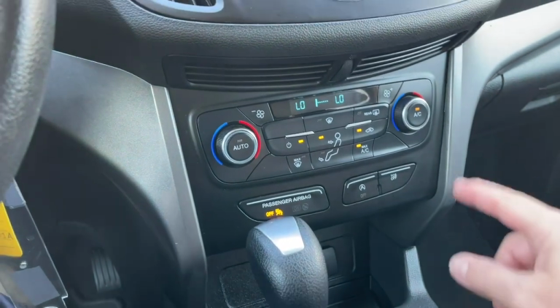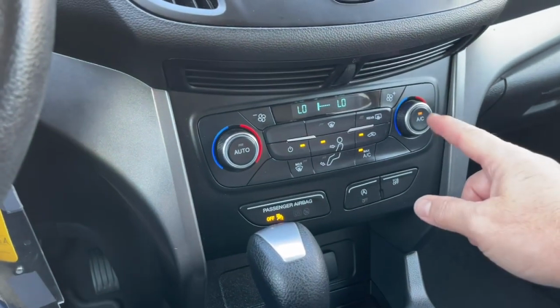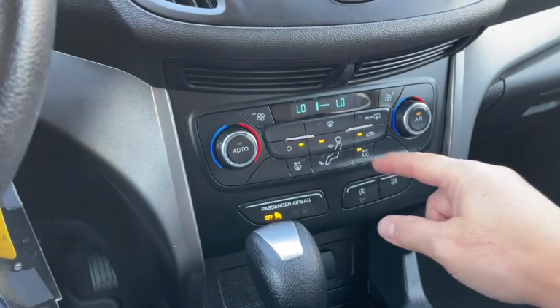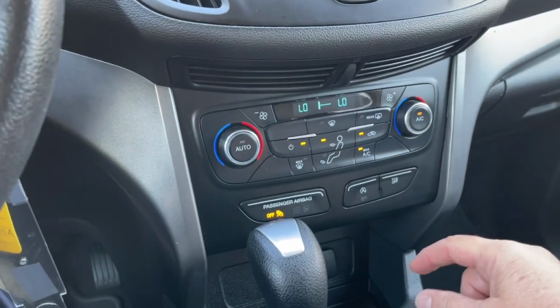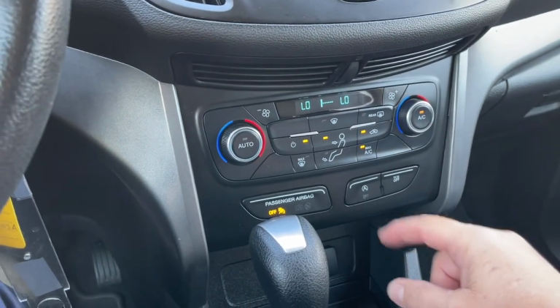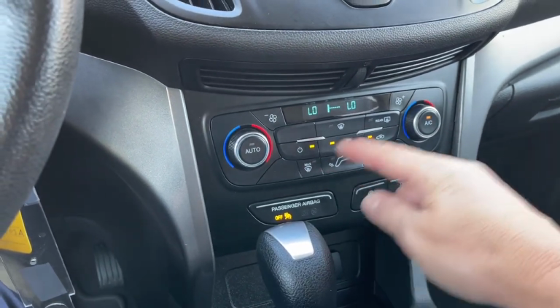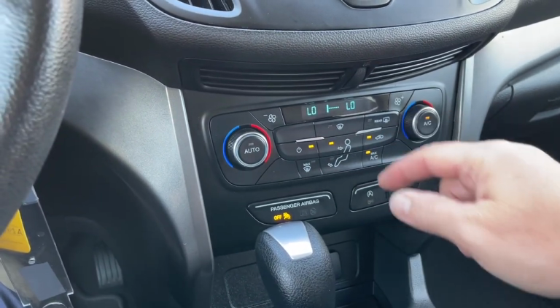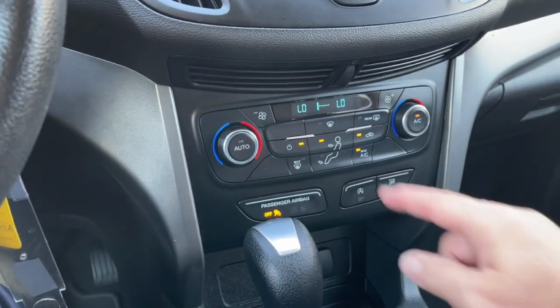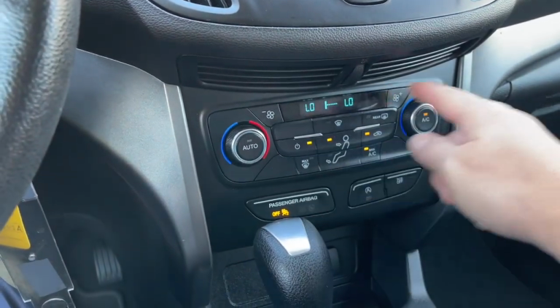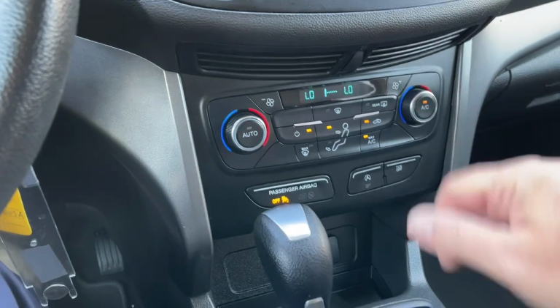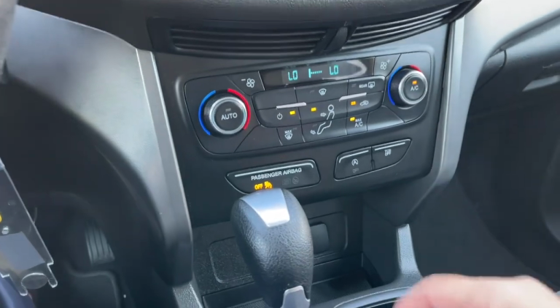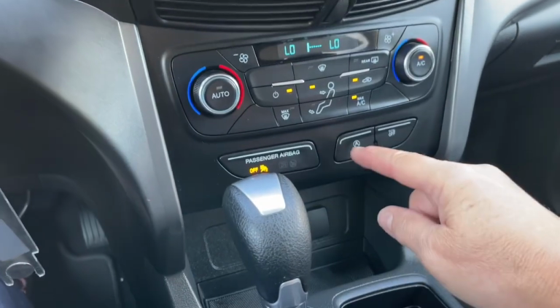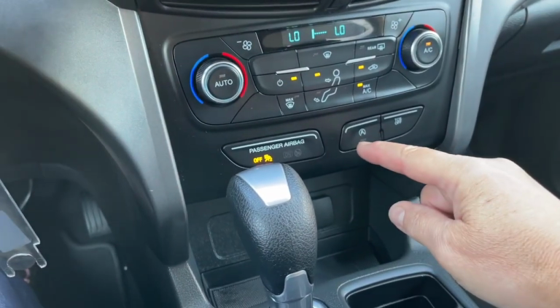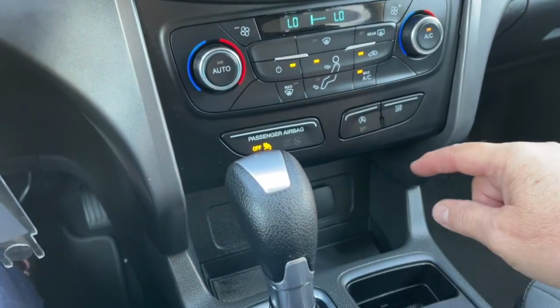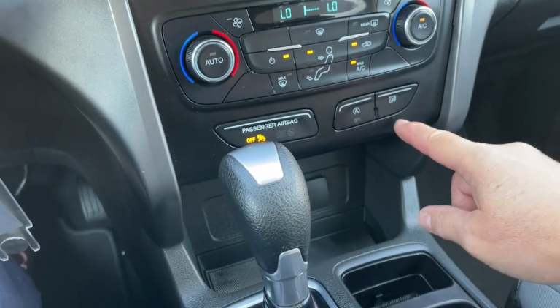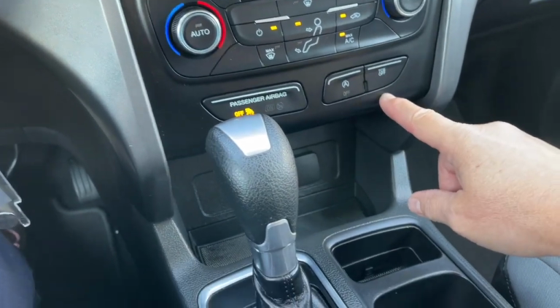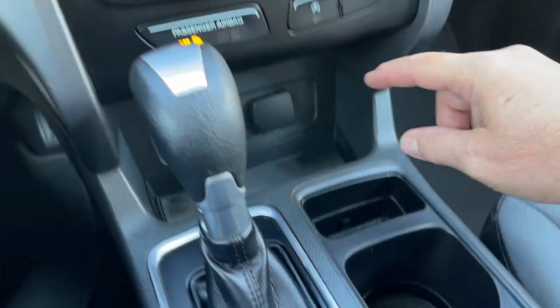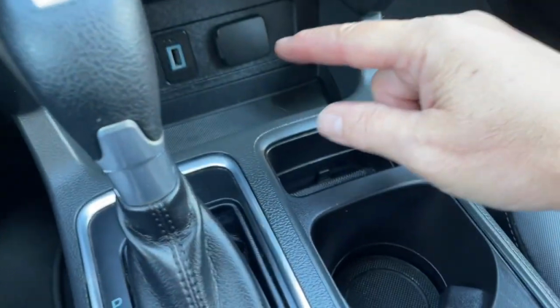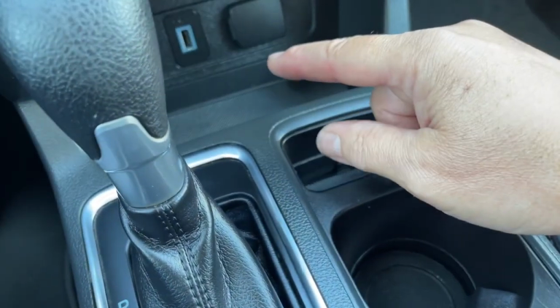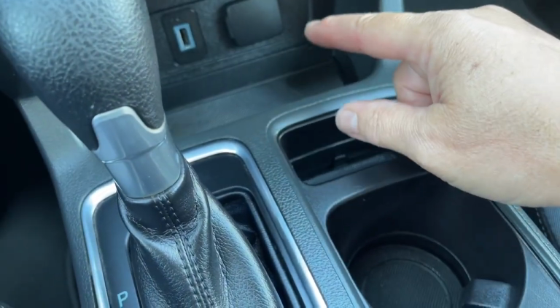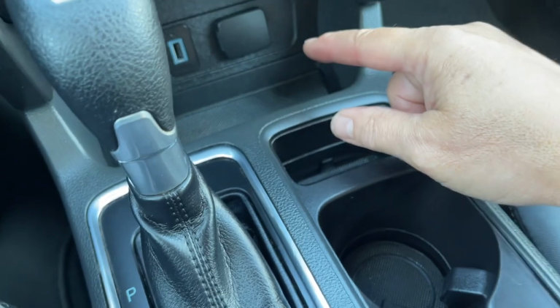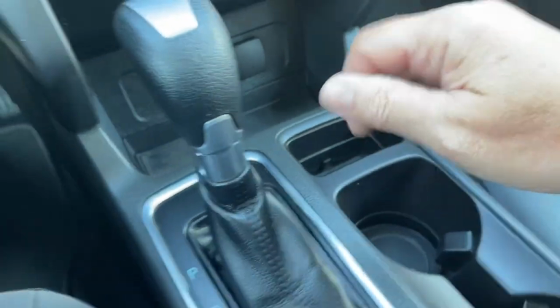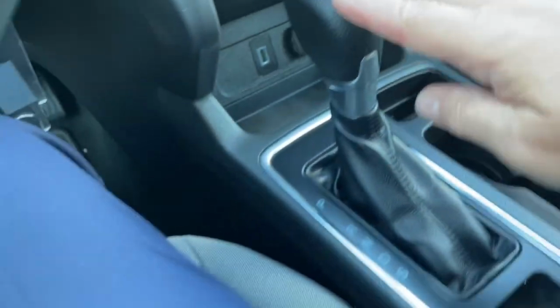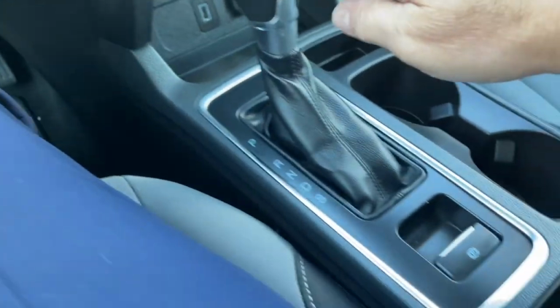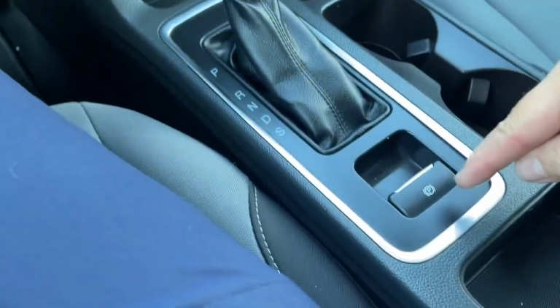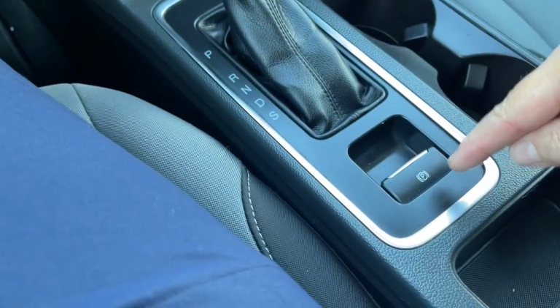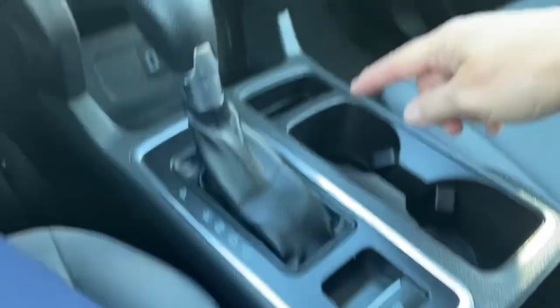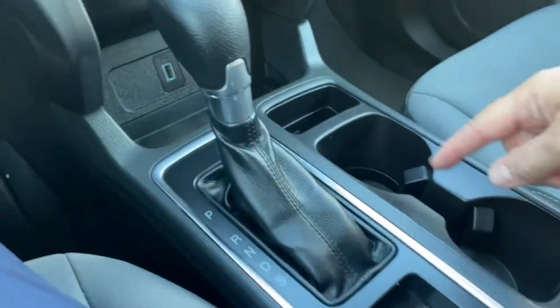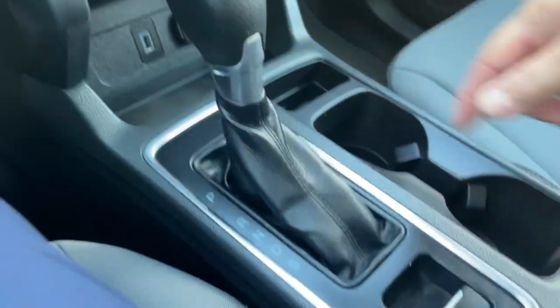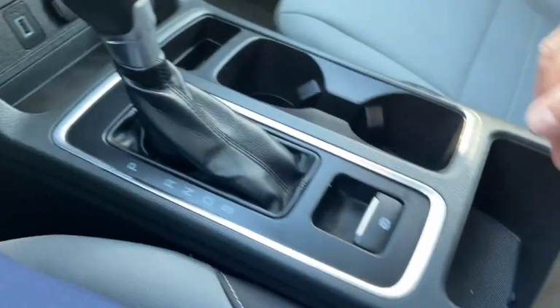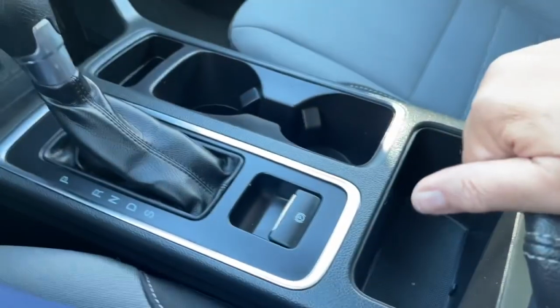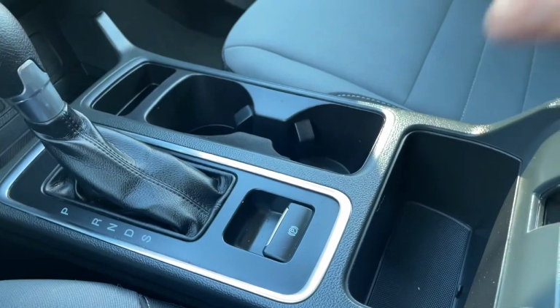Dual climate control. You've got your AC and max AC, as well as front and rear defrost and your fans located there. You have auto stop/start for less idle time and traction control down below, USB and 12 volt, automatic shifter, electronic parking brake, a couple of cup holders and little bins throughout.